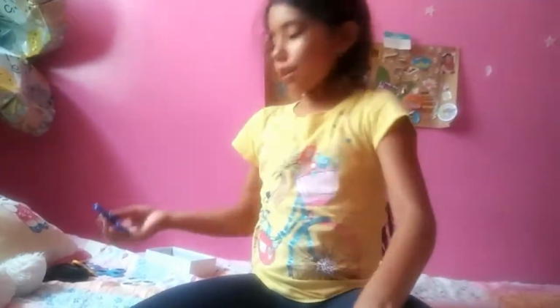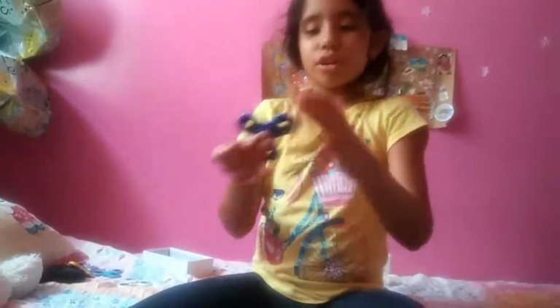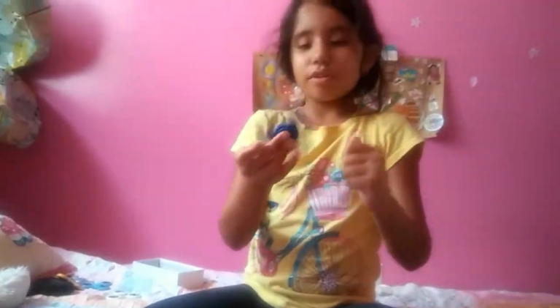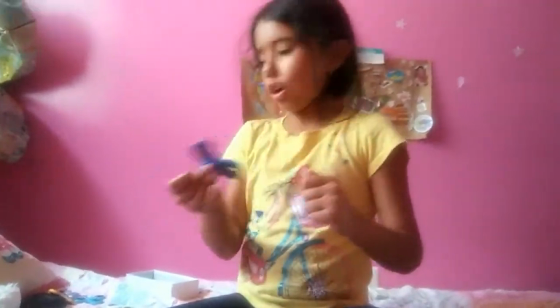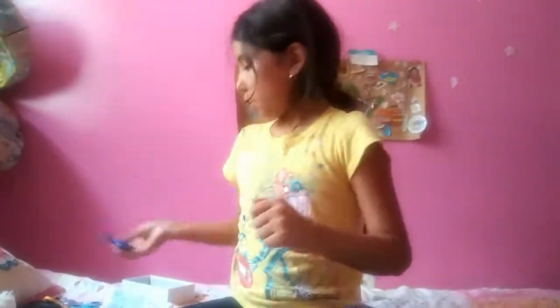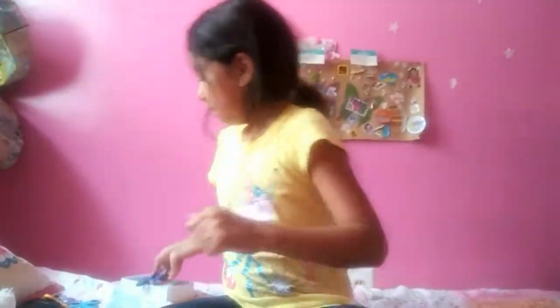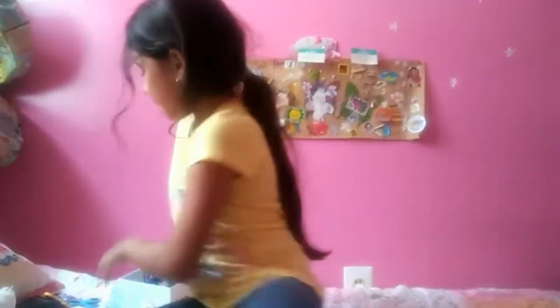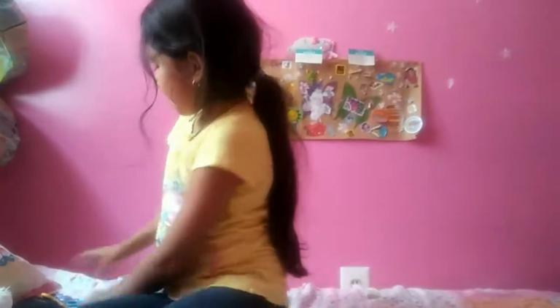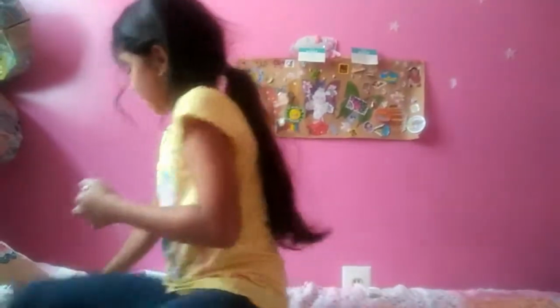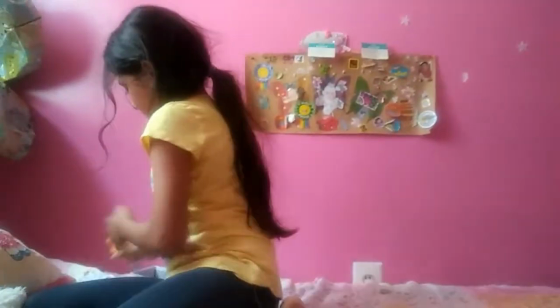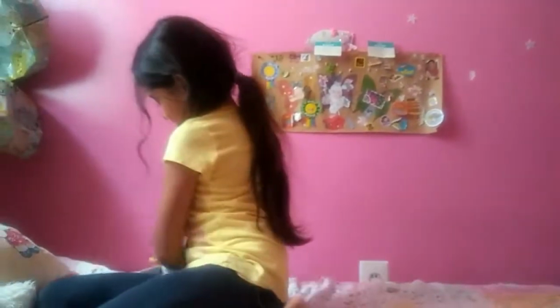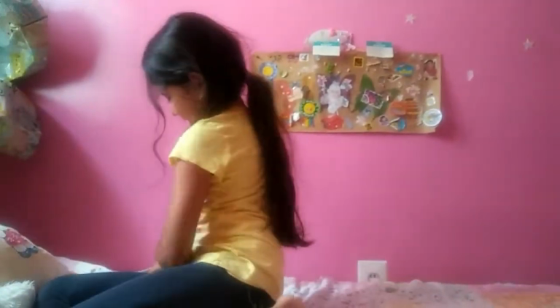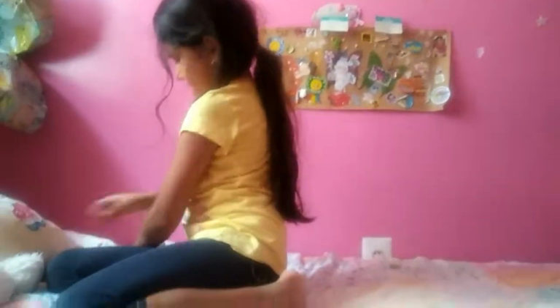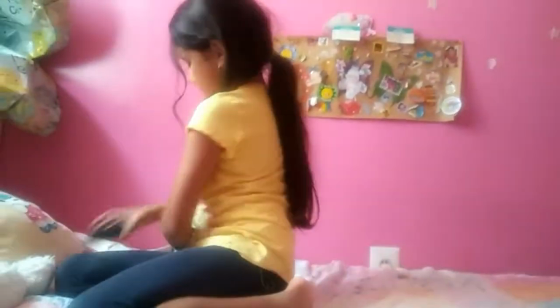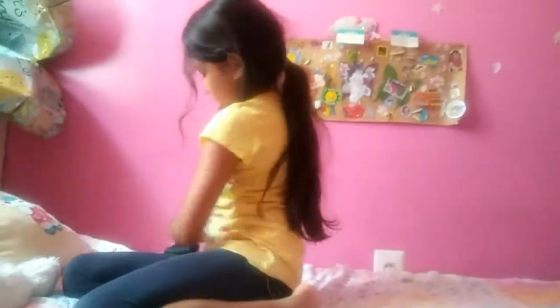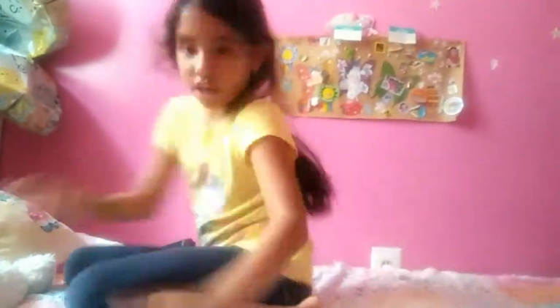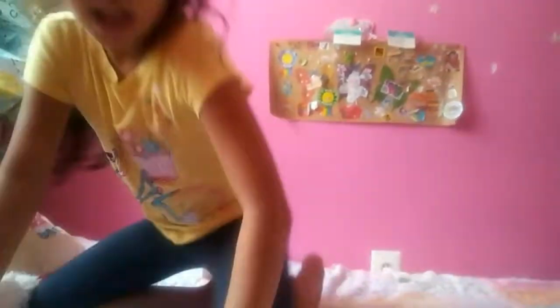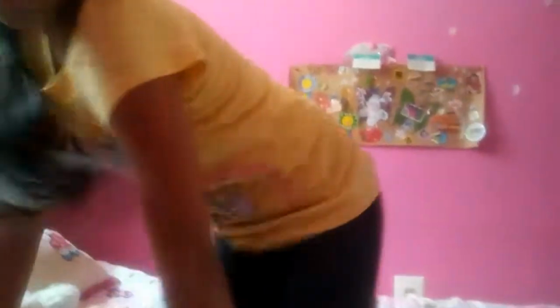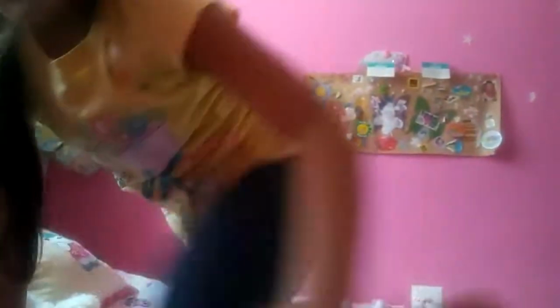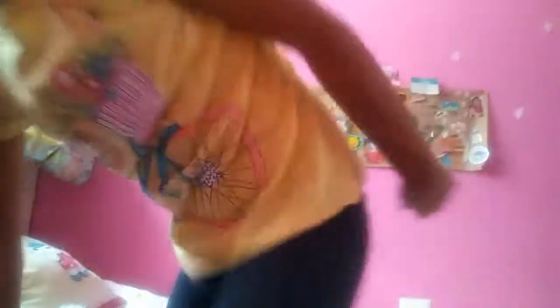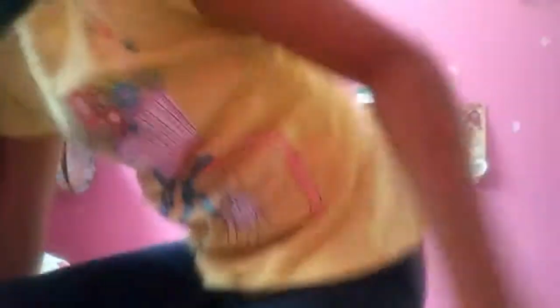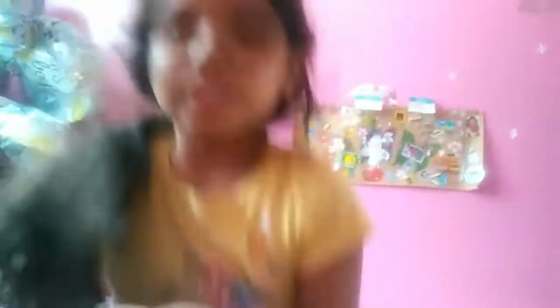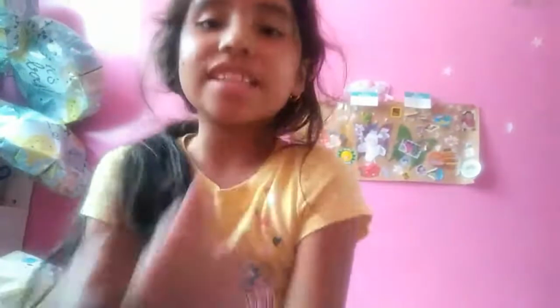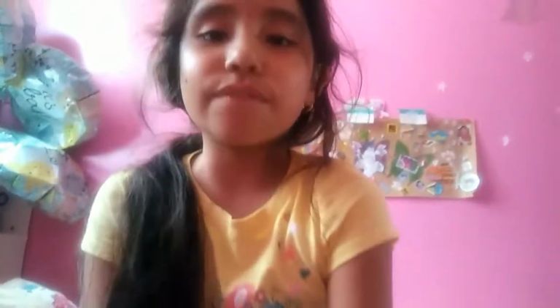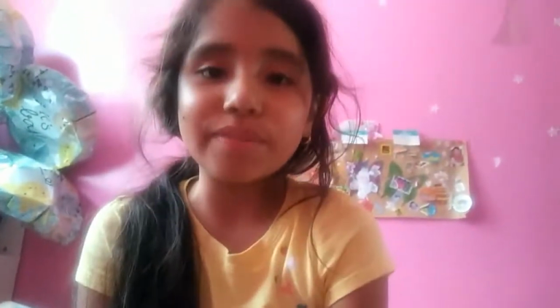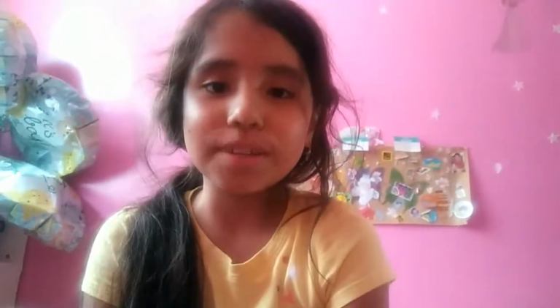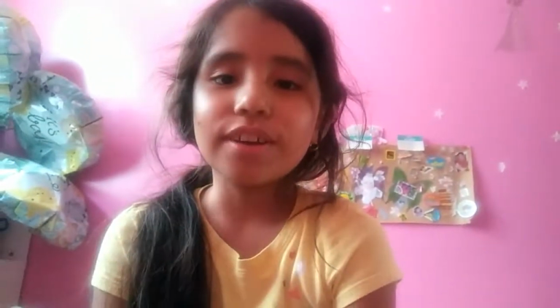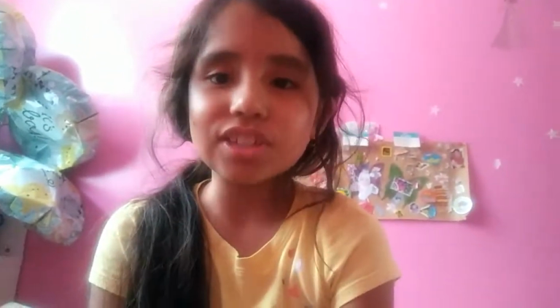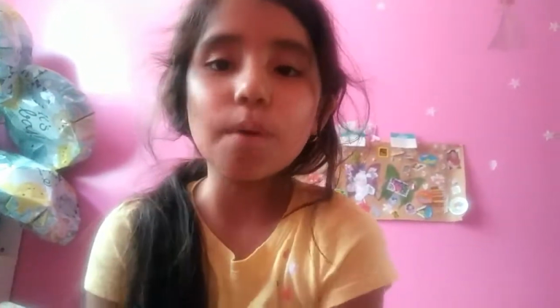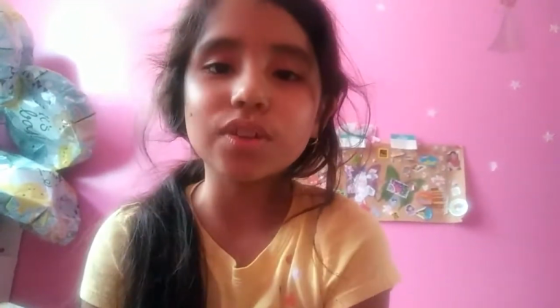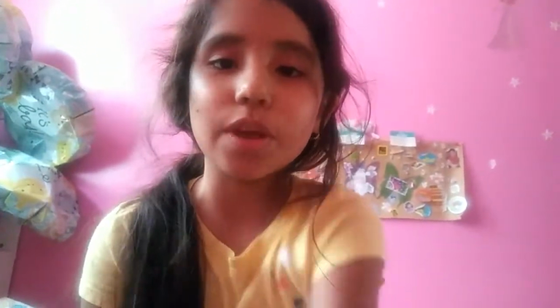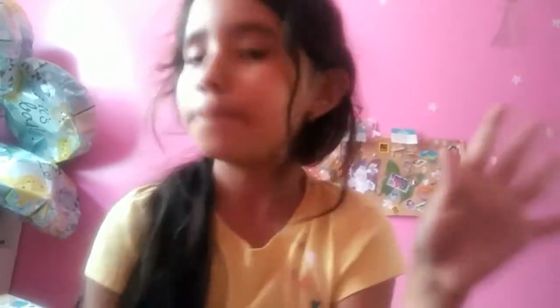Alright, I just have this dark blue one. So that's it for my fidget spinner collection. I hope you enjoyed this video. Bye!